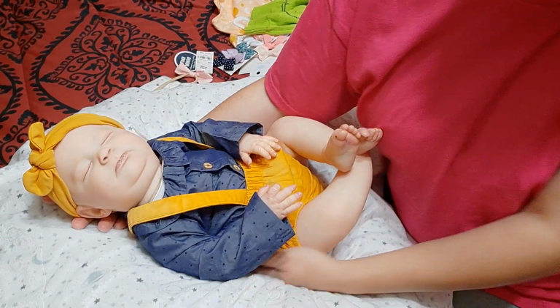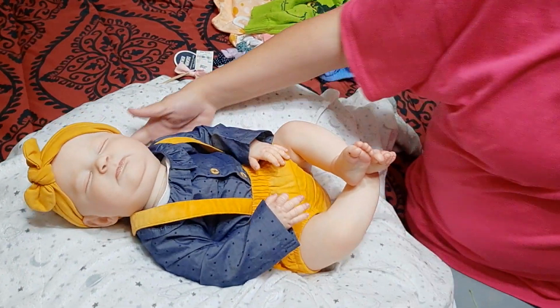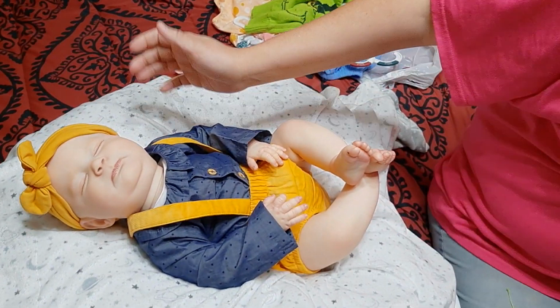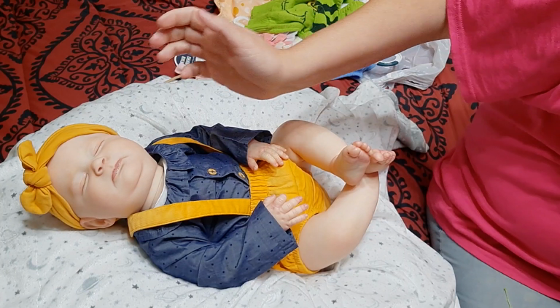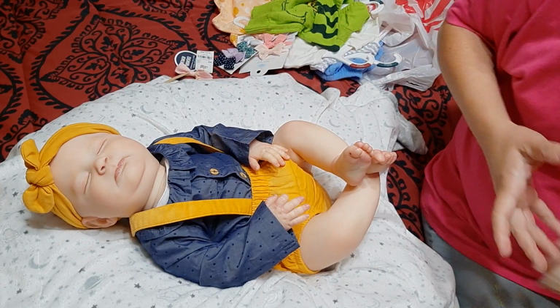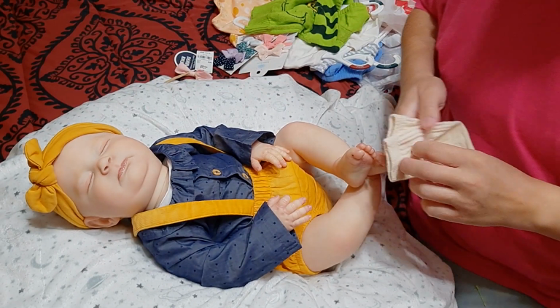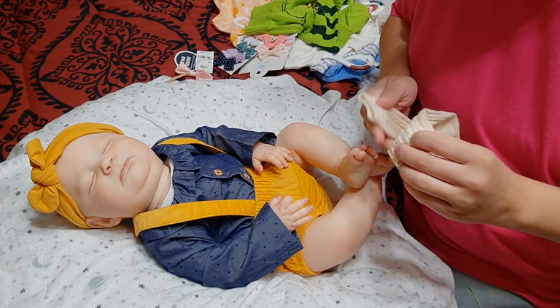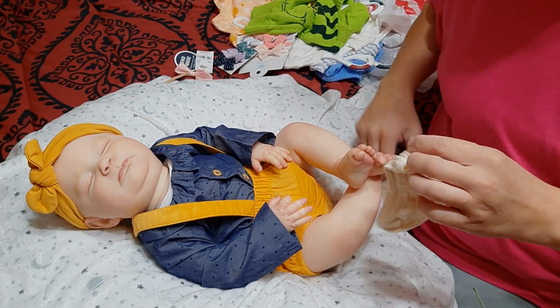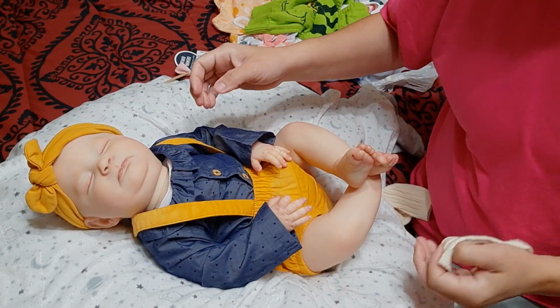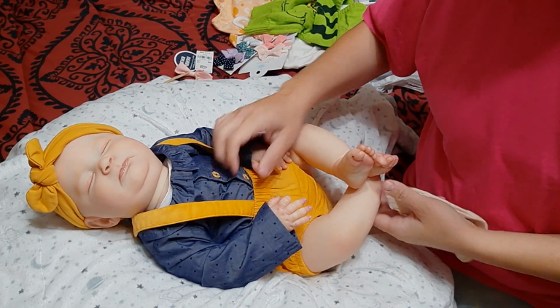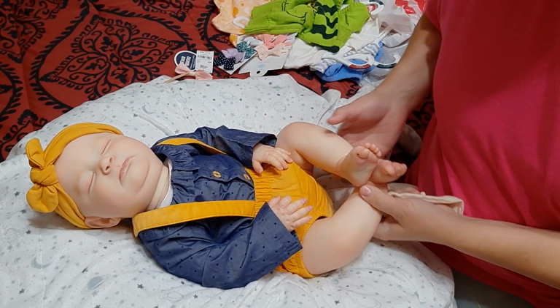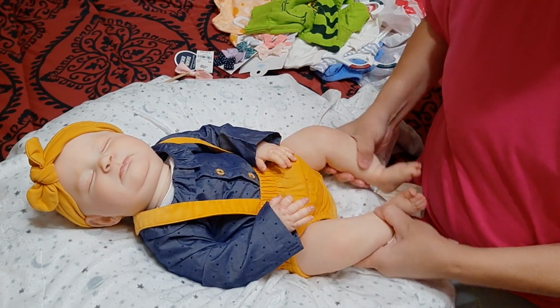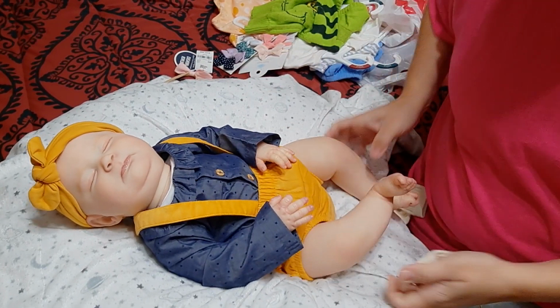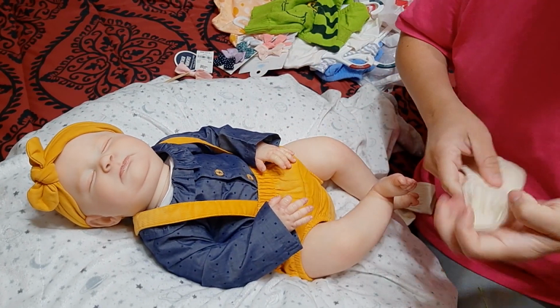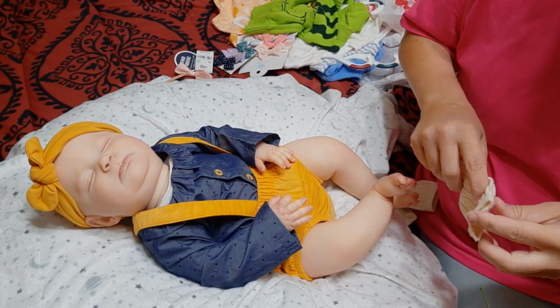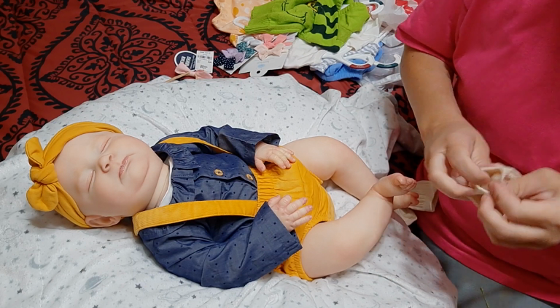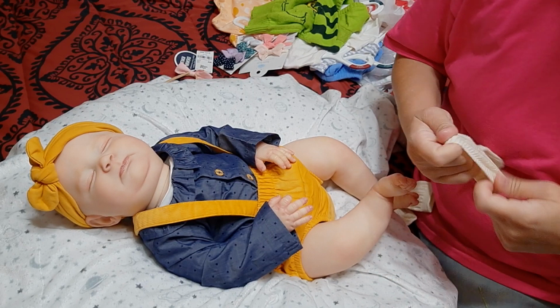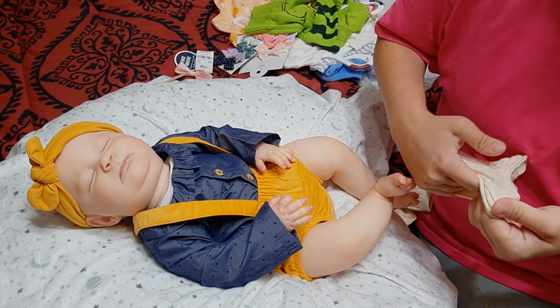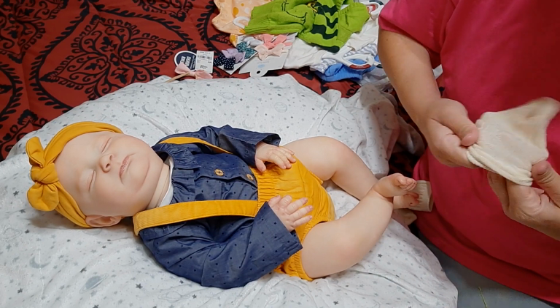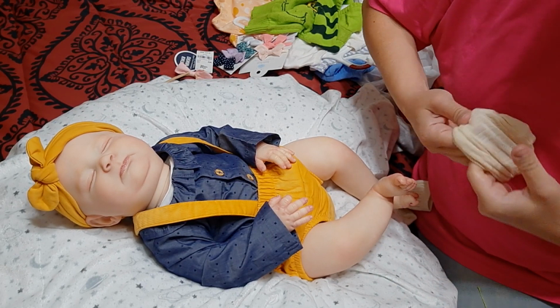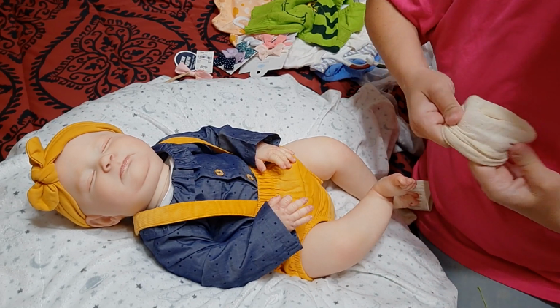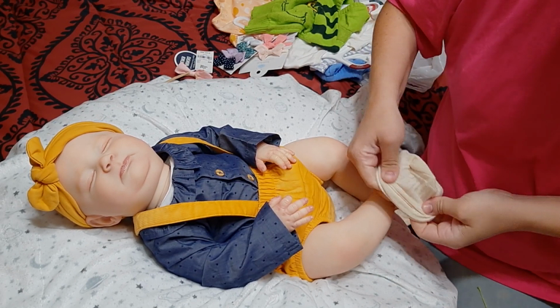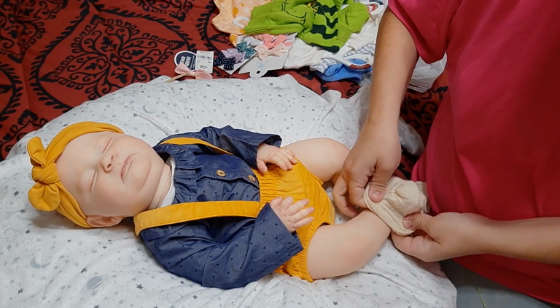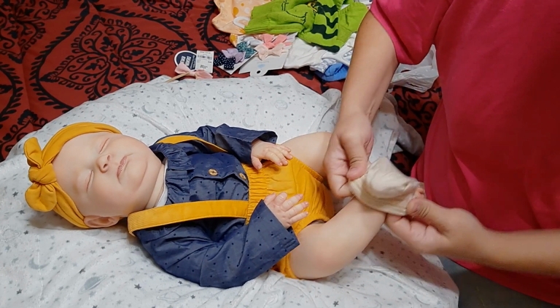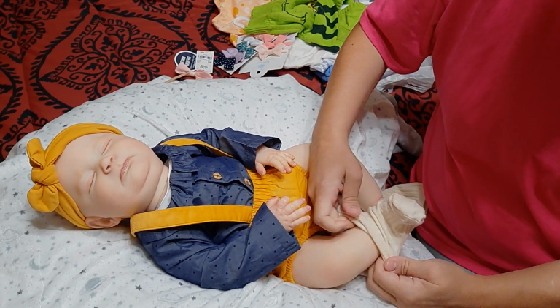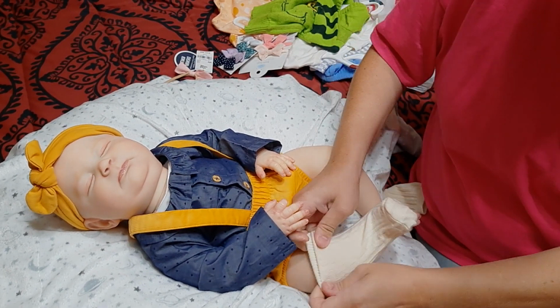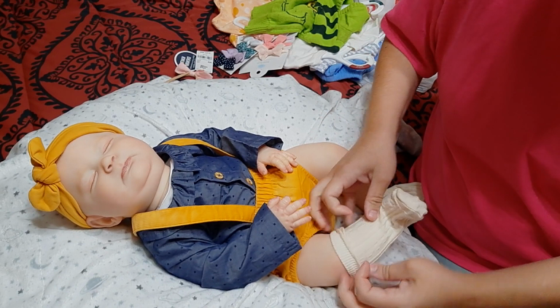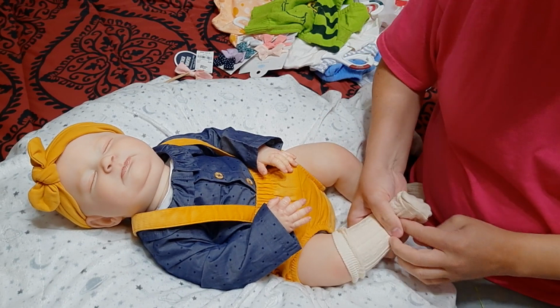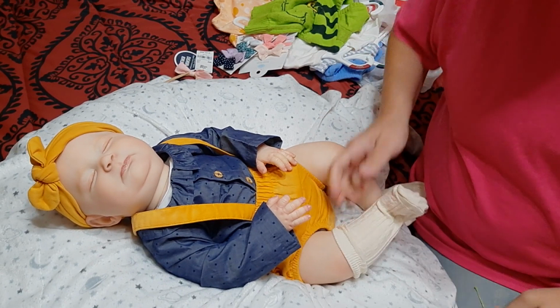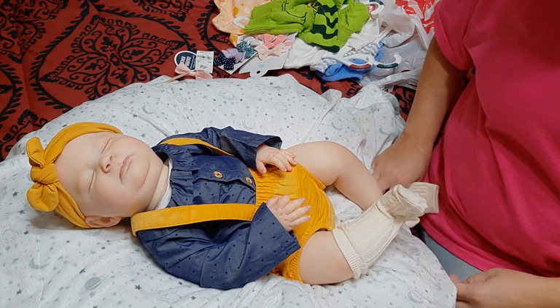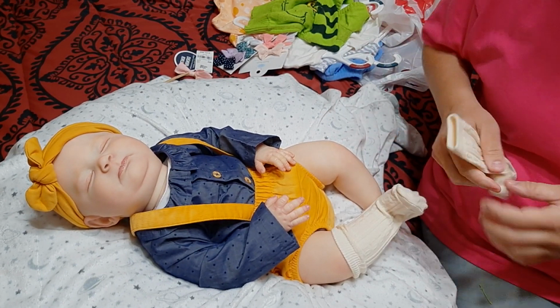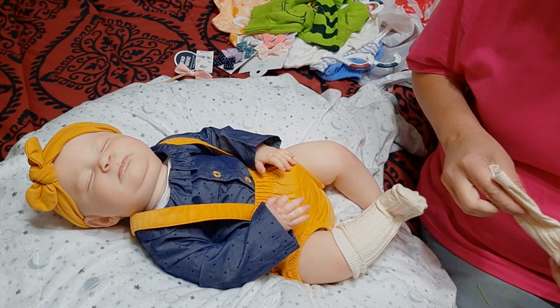I got socks - I'm going to try these oatmeal socks. I'm not sure if they're going to clash. I hate real clashing, but they might work.